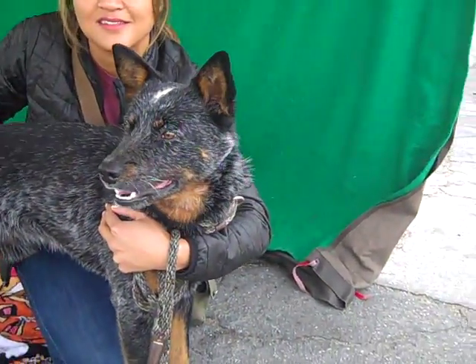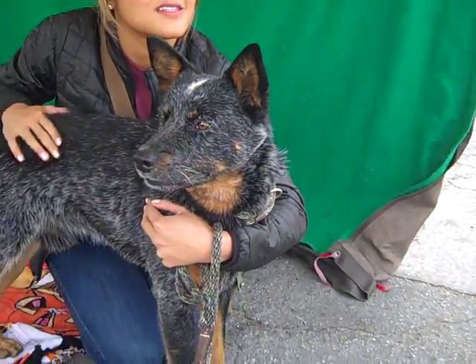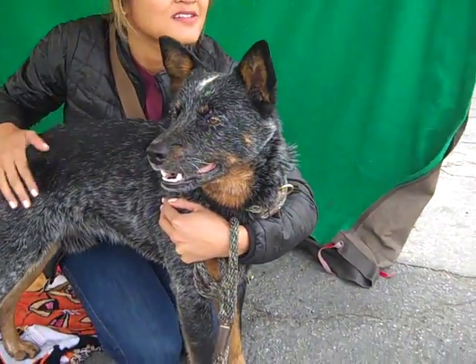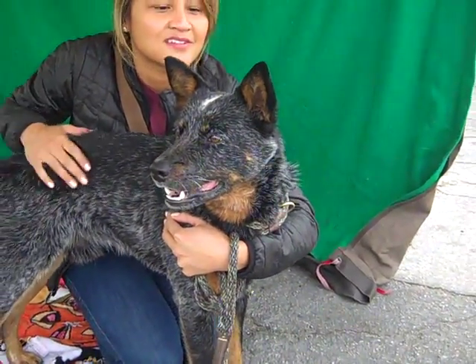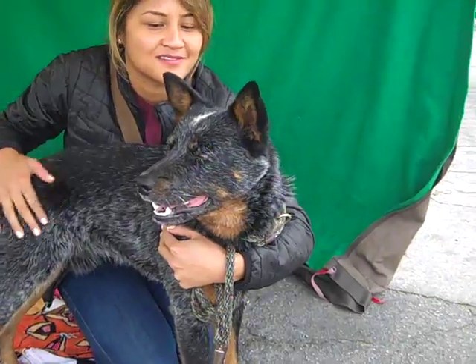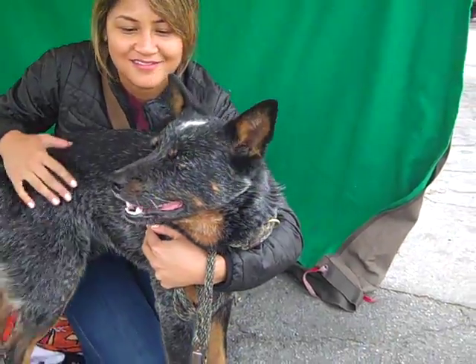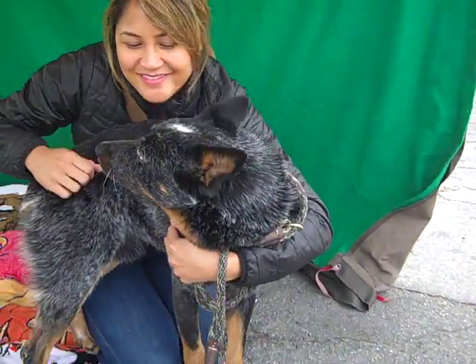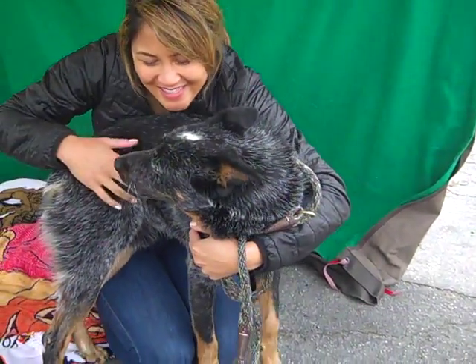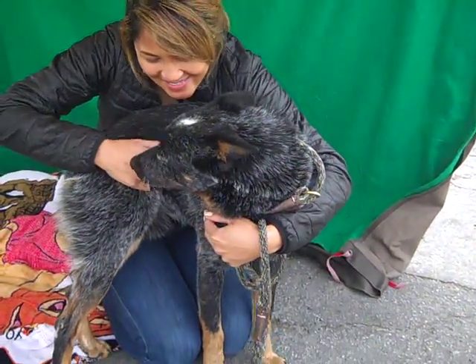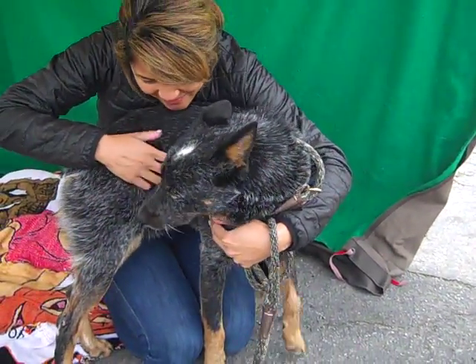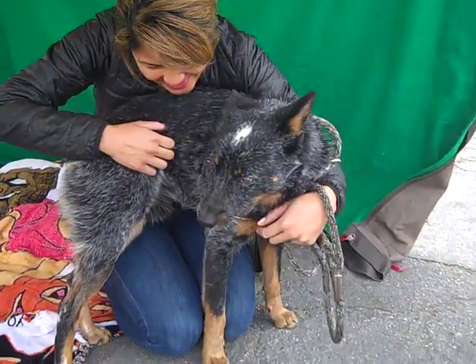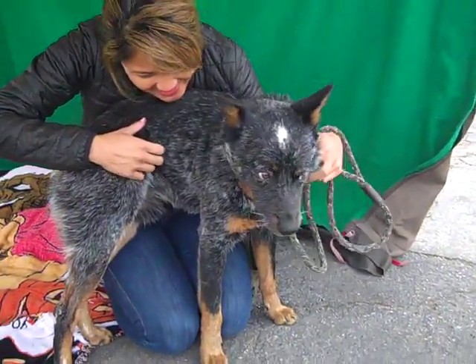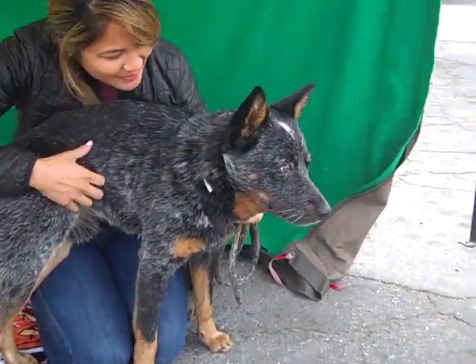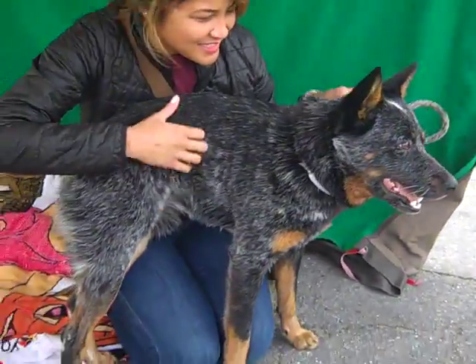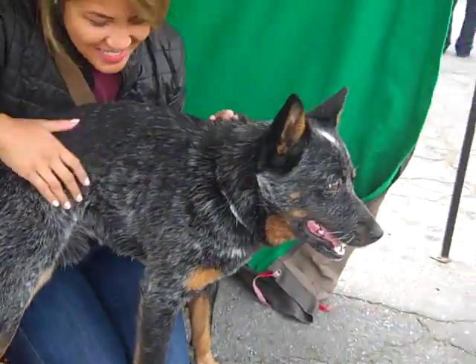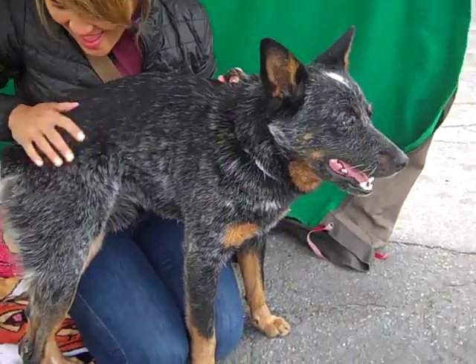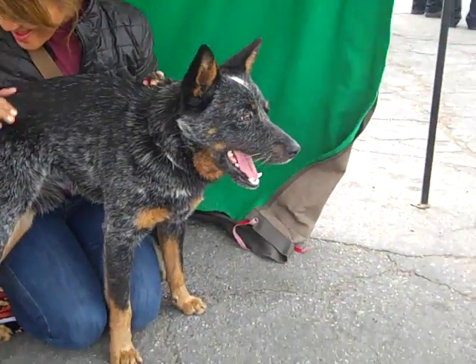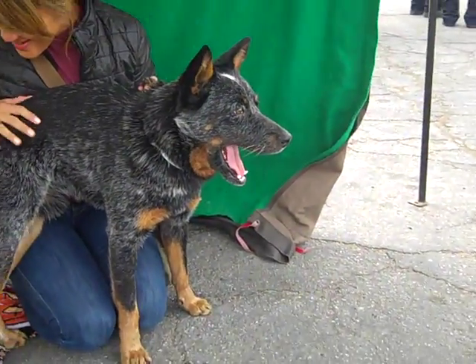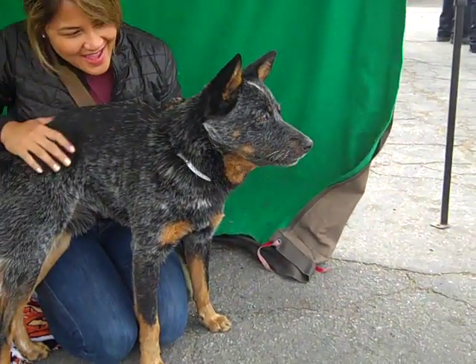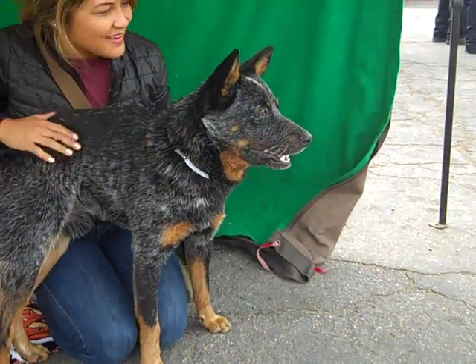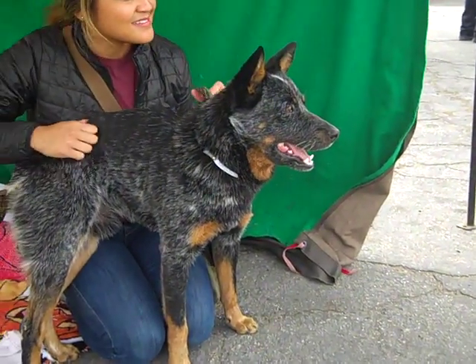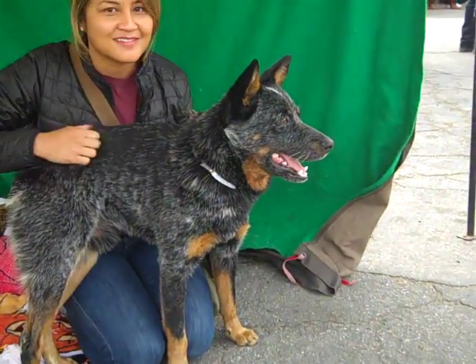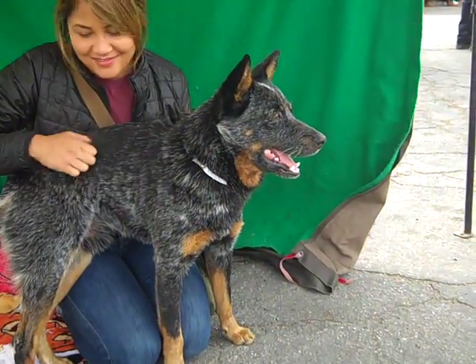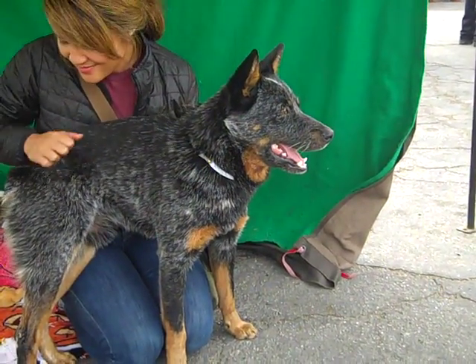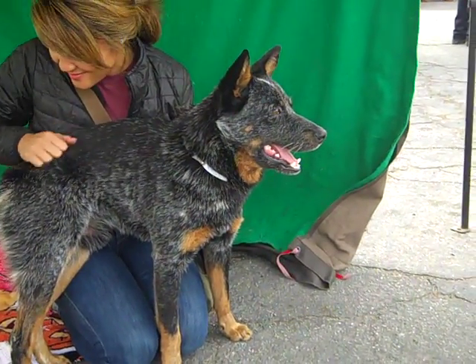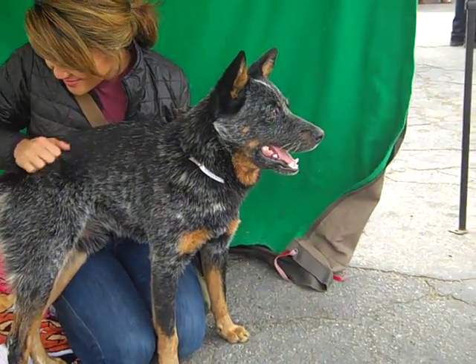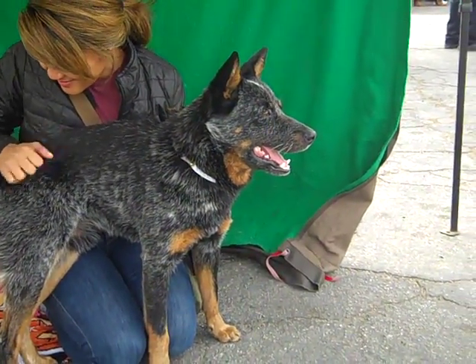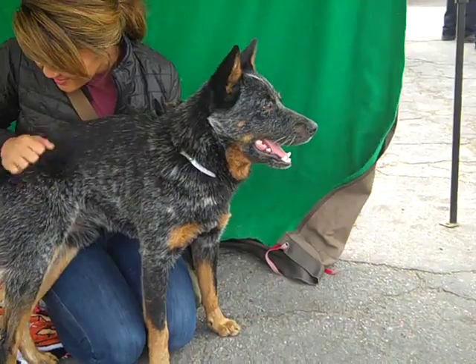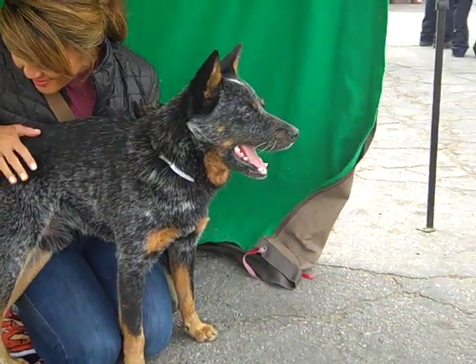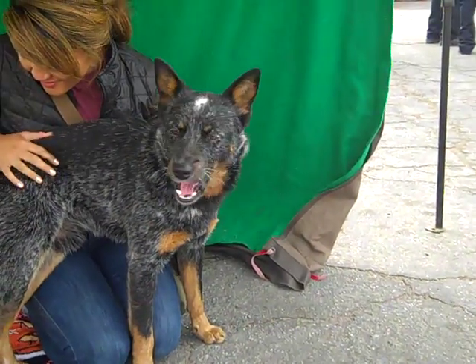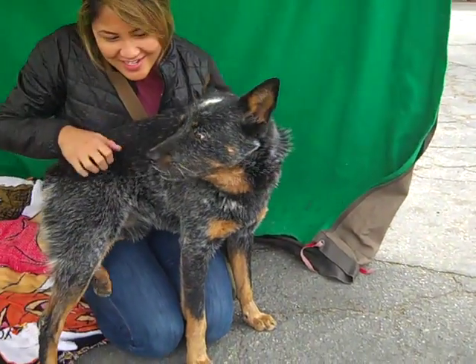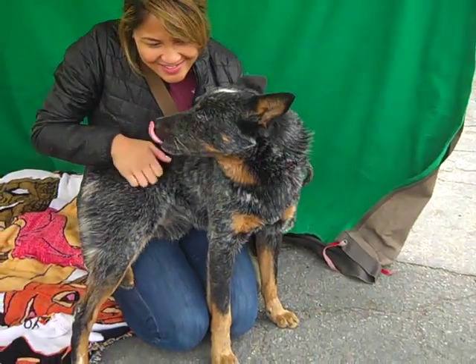He is about one year old, so this guy is still a puppy, and he came in as a stray on February 26th from West Covina. He weighs 39 pounds and he's going to get a little bit bigger, but at one year old he's not going to get that much bigger — probably somewhere in the 5 to 10 pound more range.